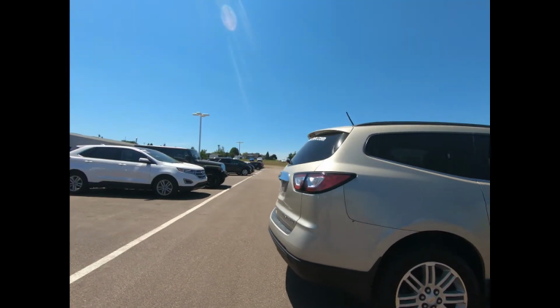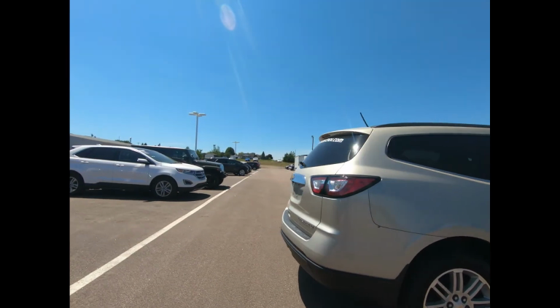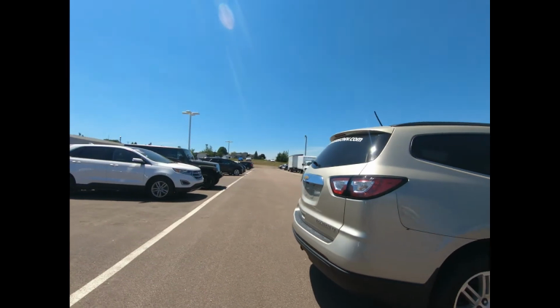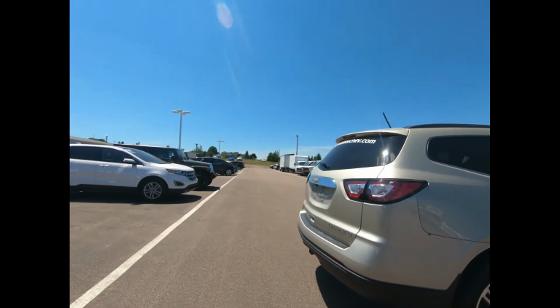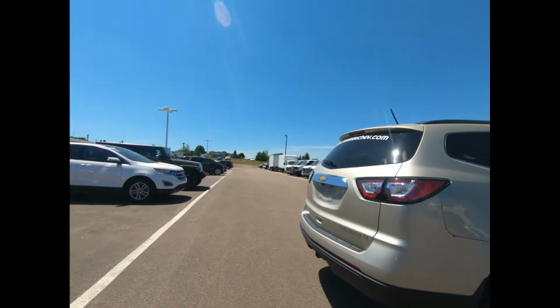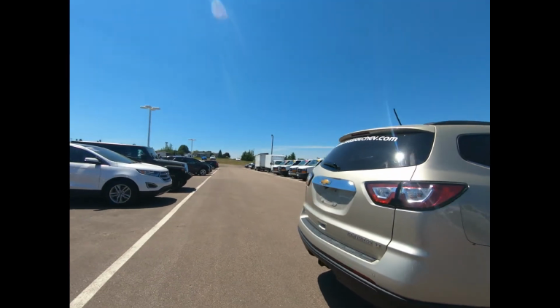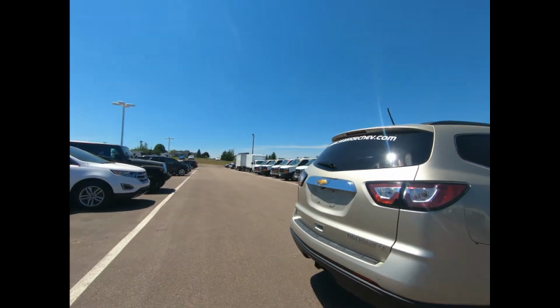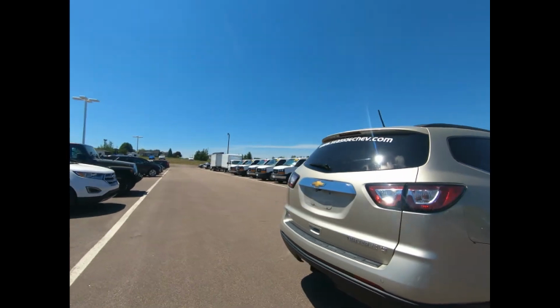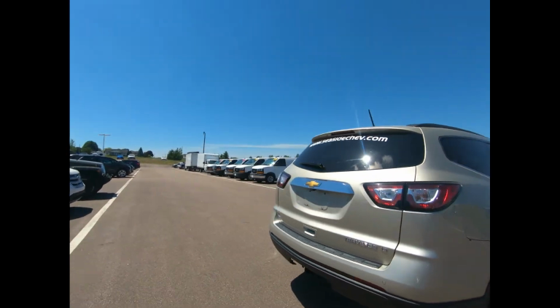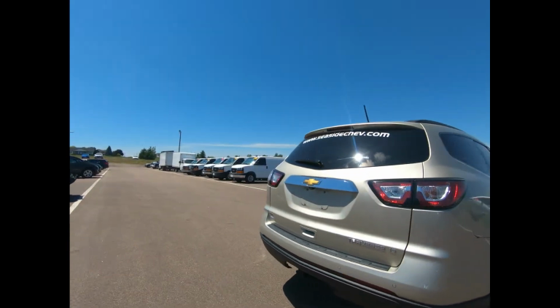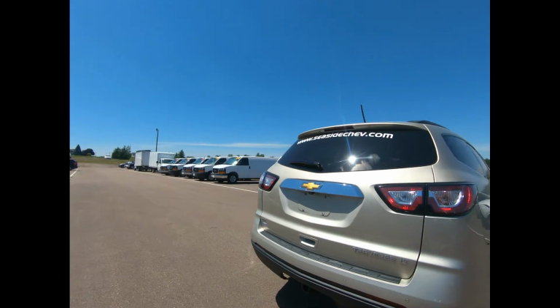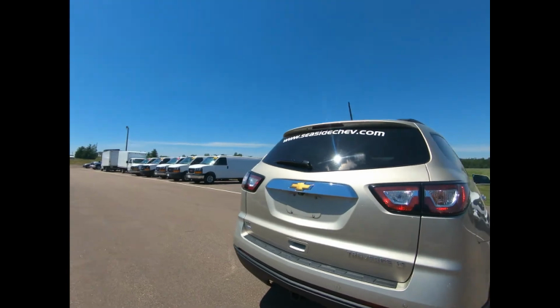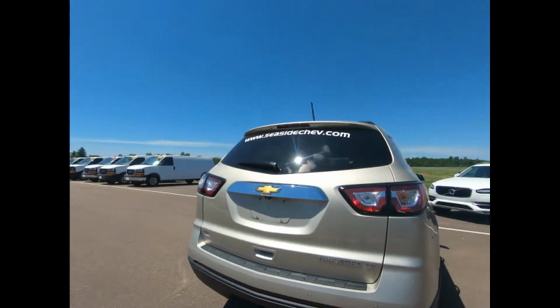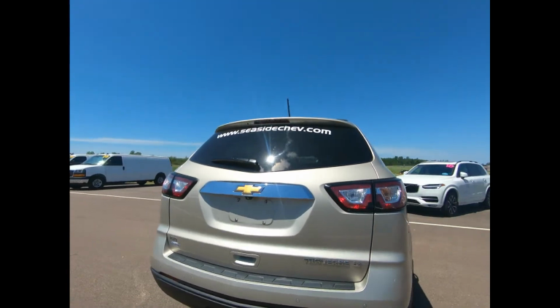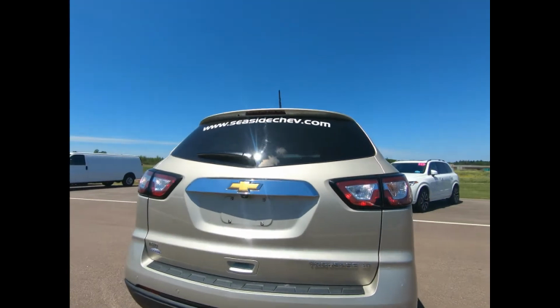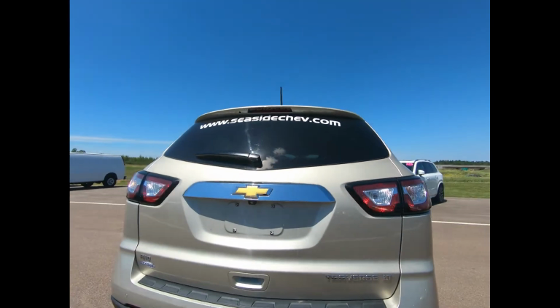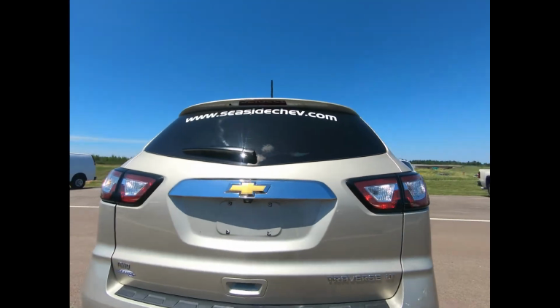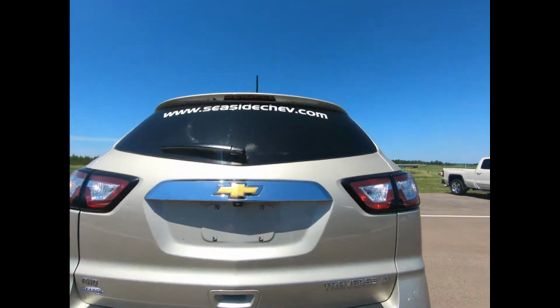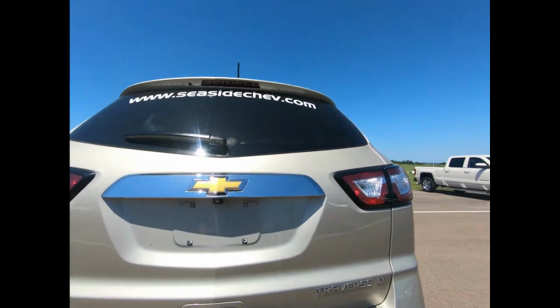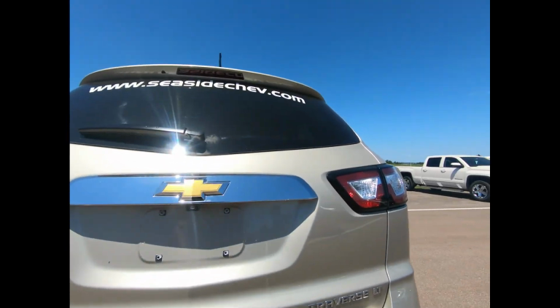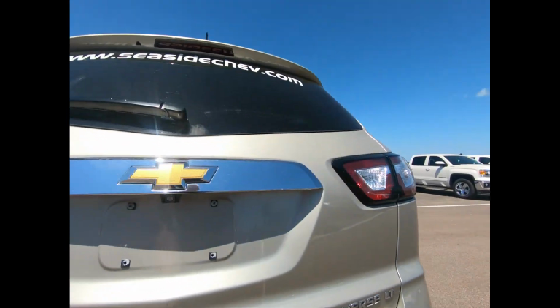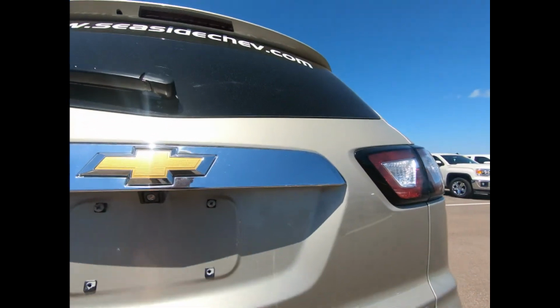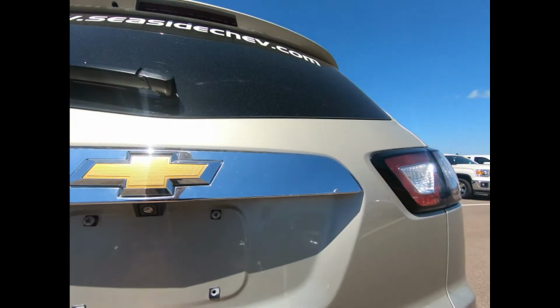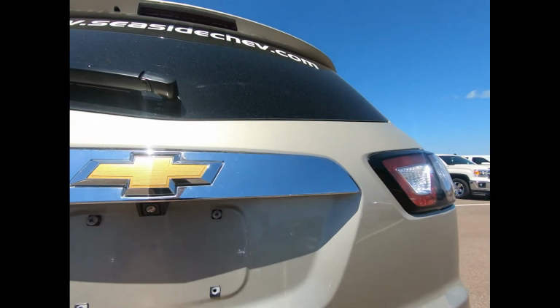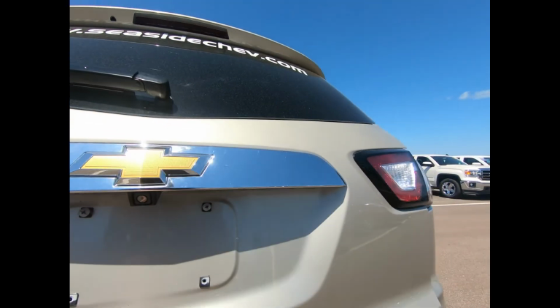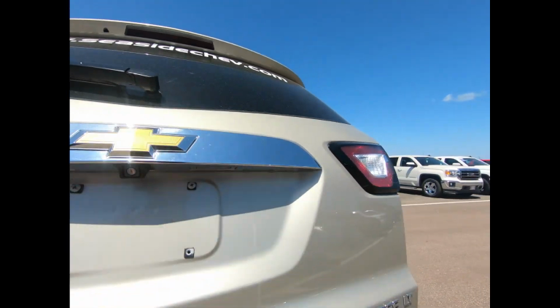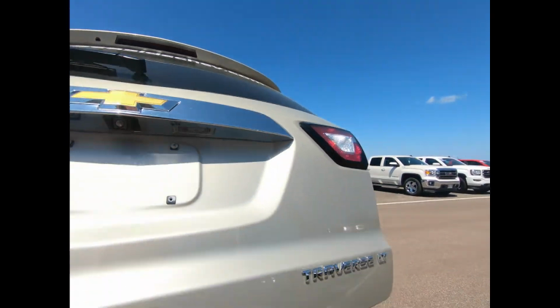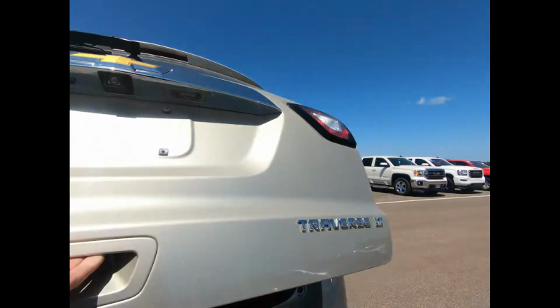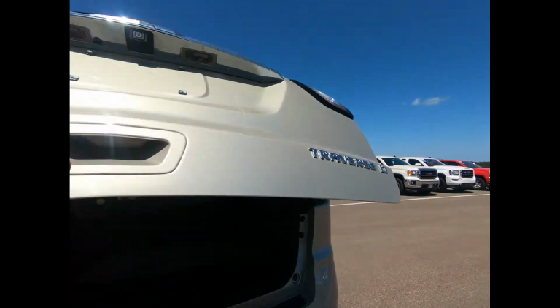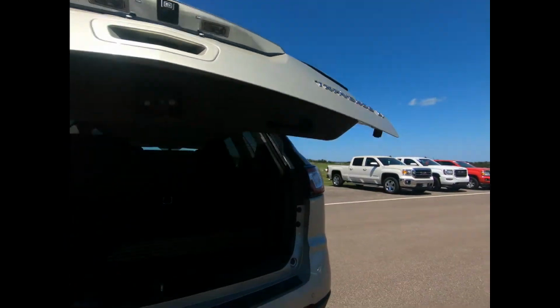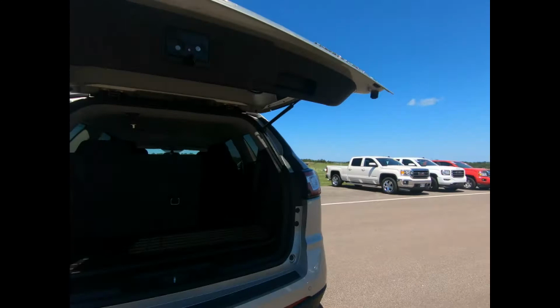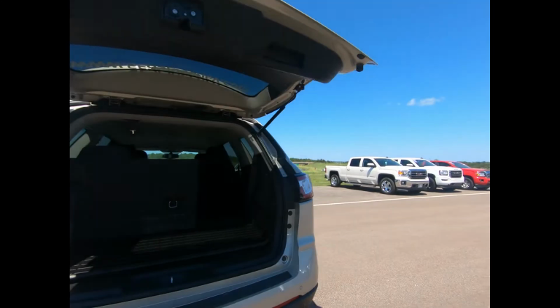There's front fog lamps, a trailering package, ultrasonic rear park assist, and a rear vision camera for added assurance while reversing.